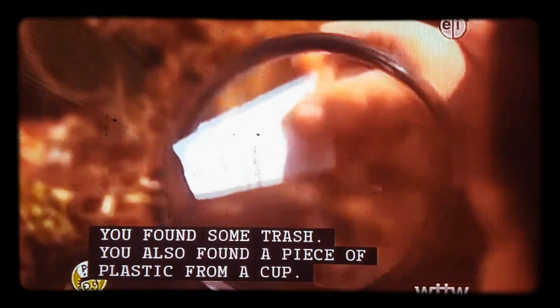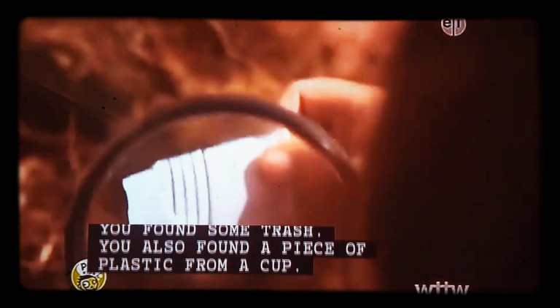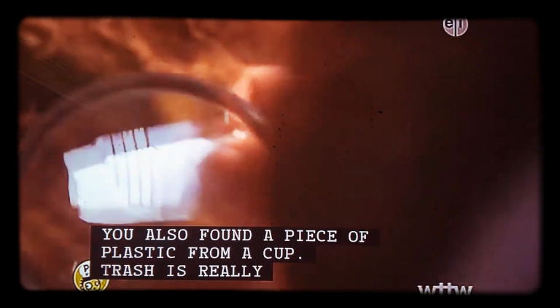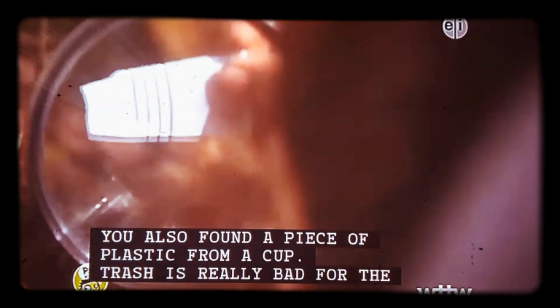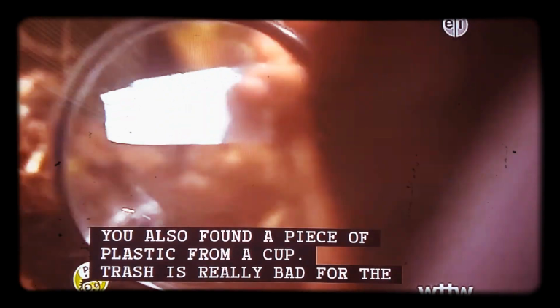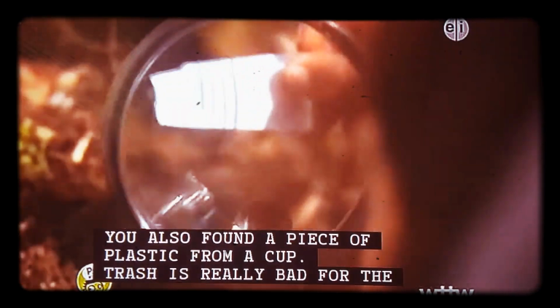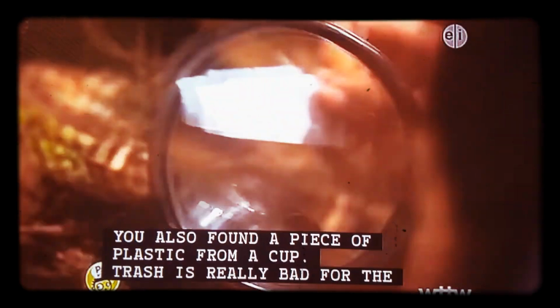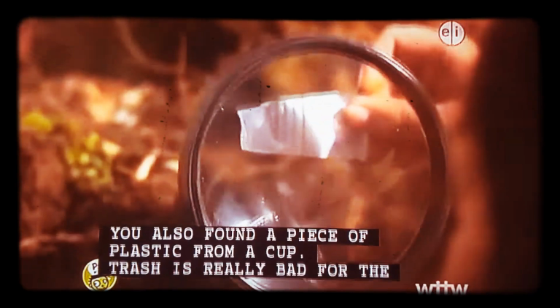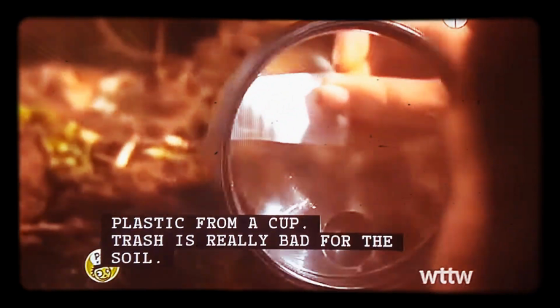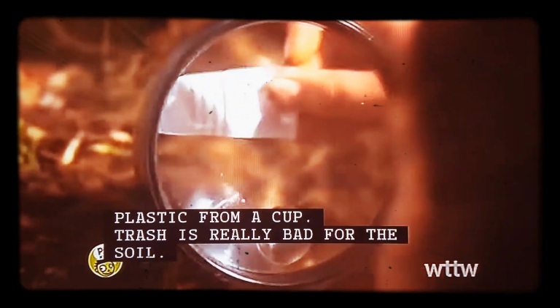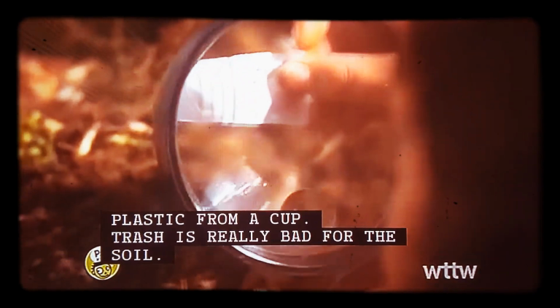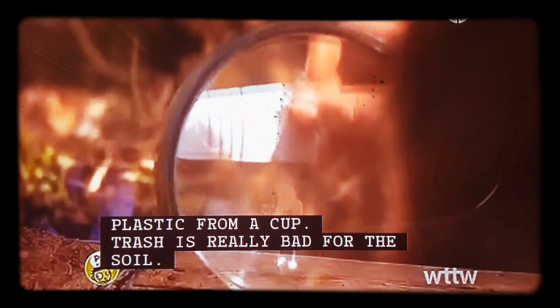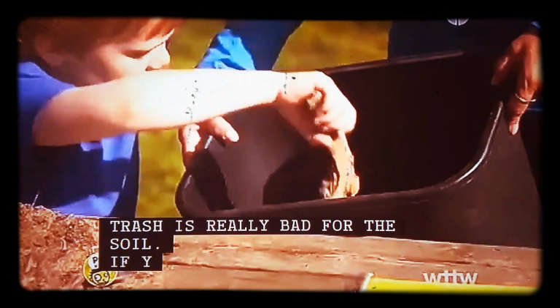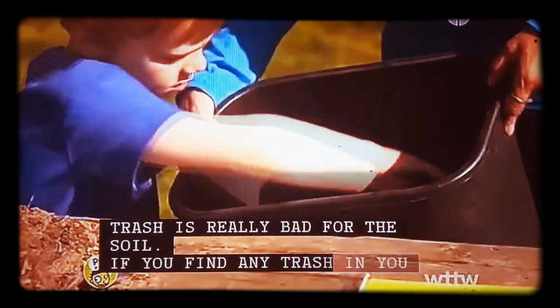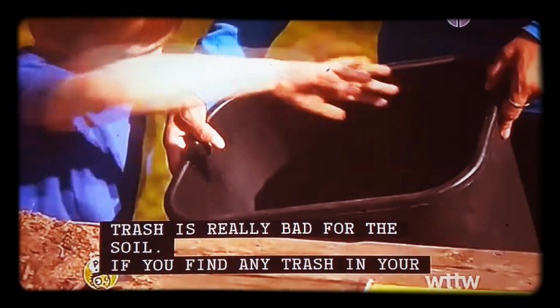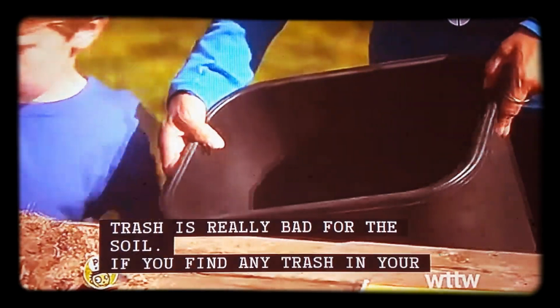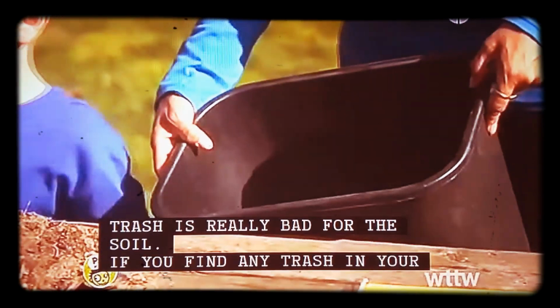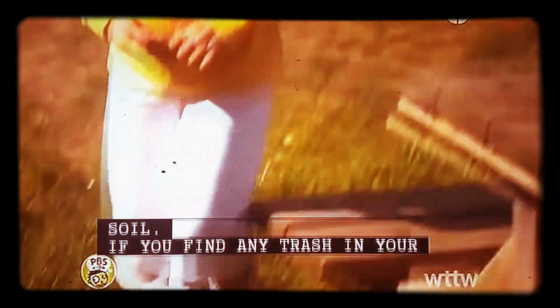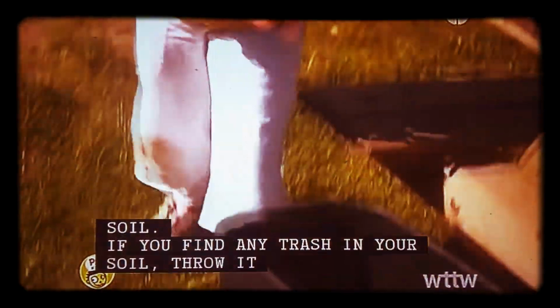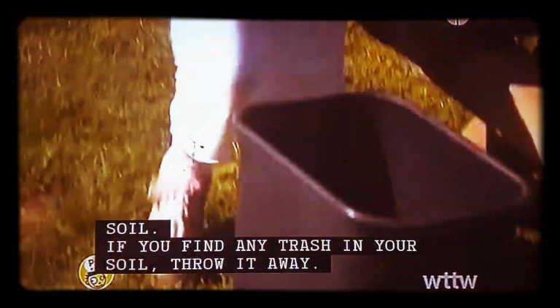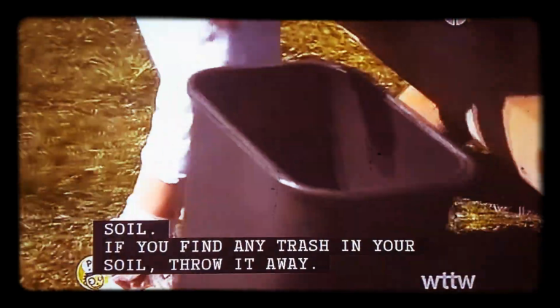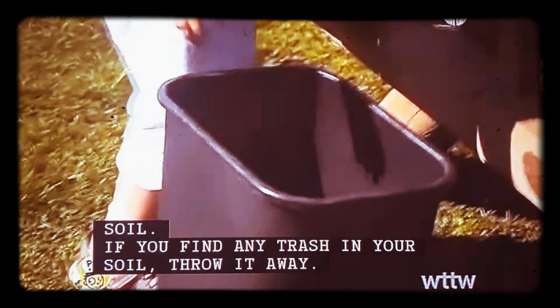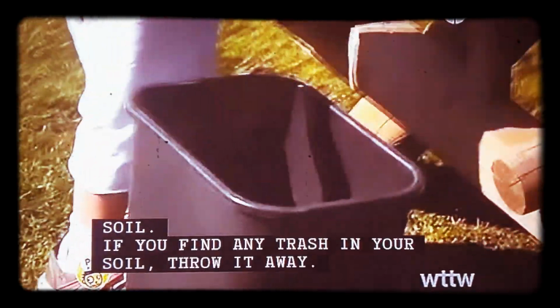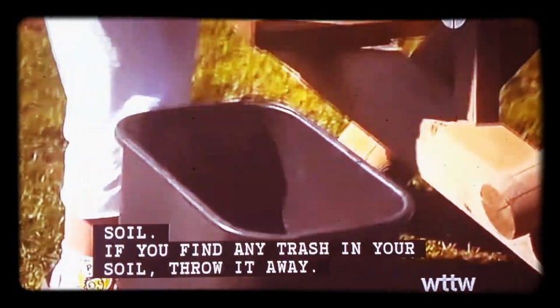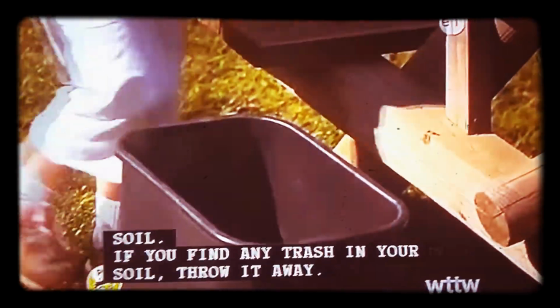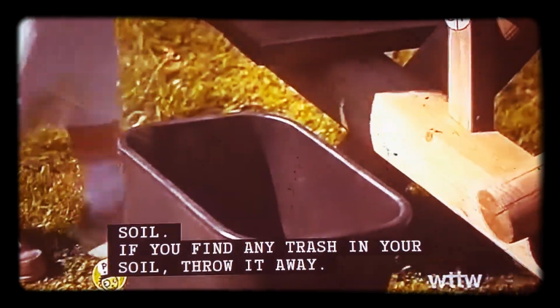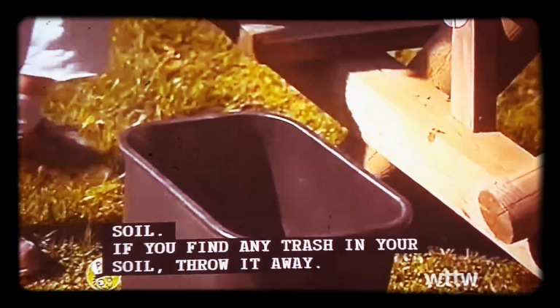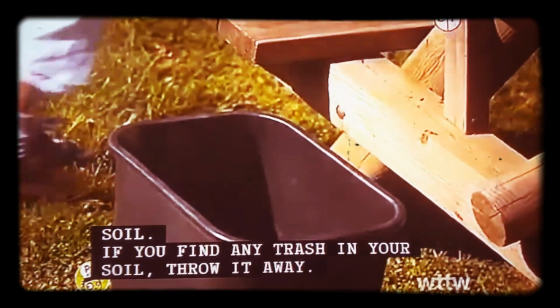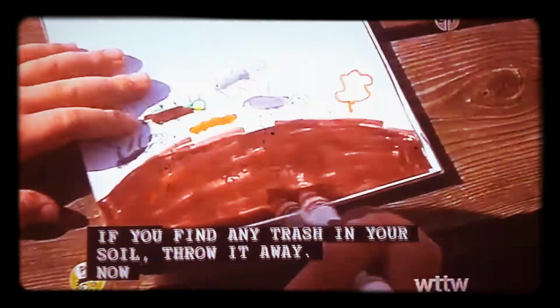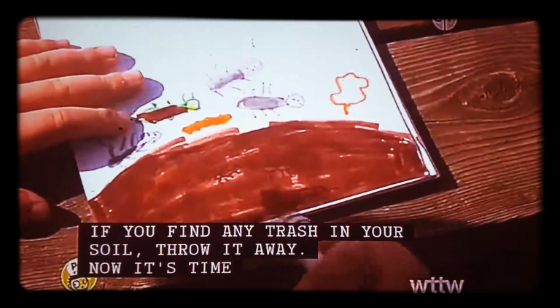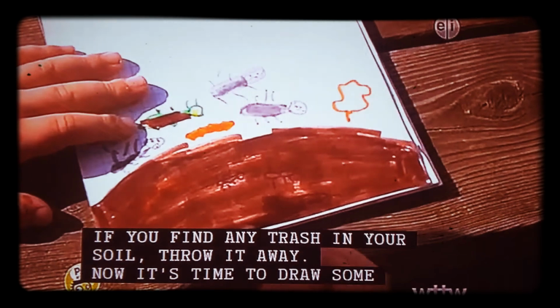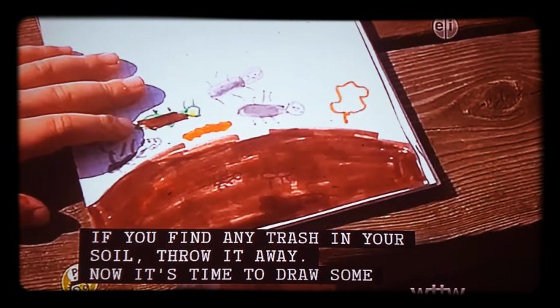A cup? Trash is really bad for the soil. If you find any trash in your soil, throw it away.